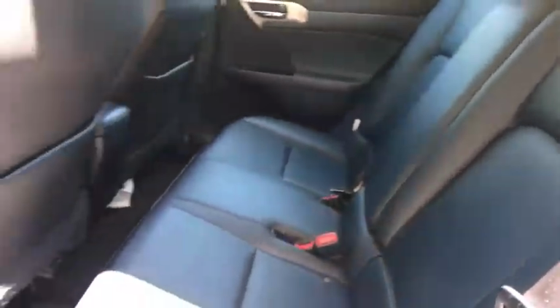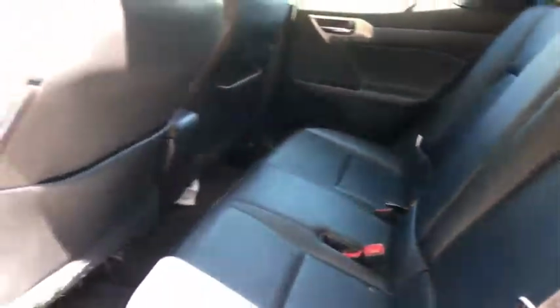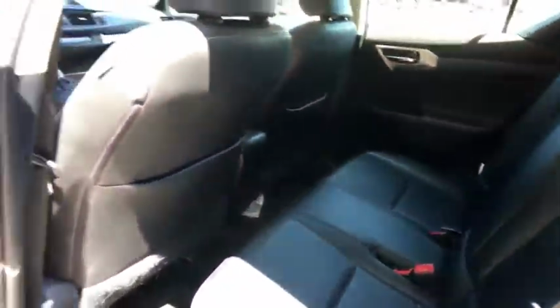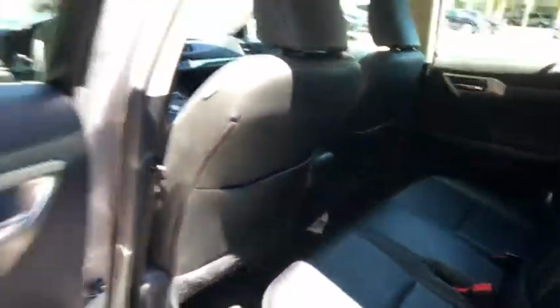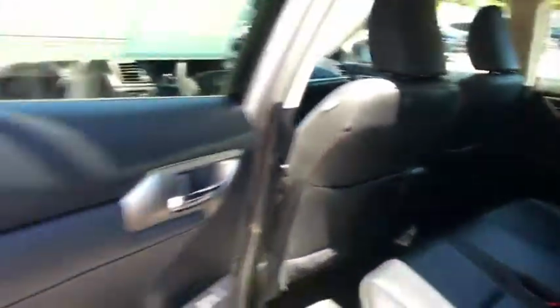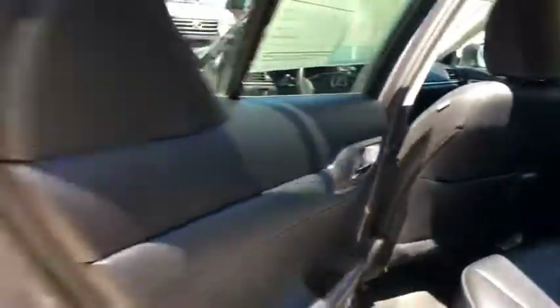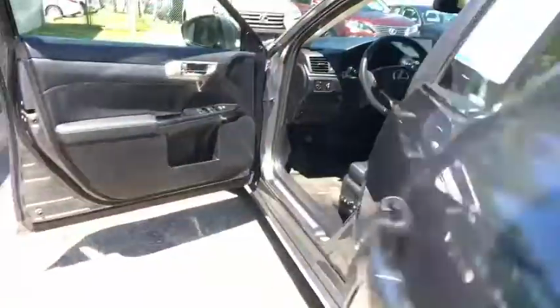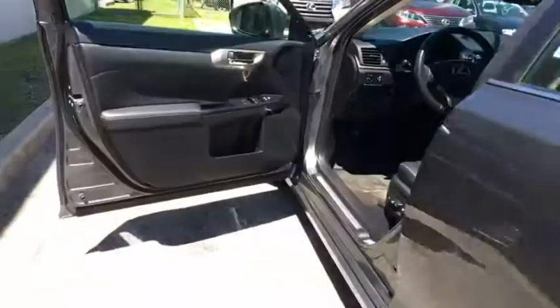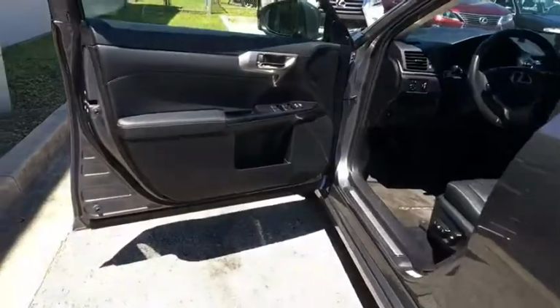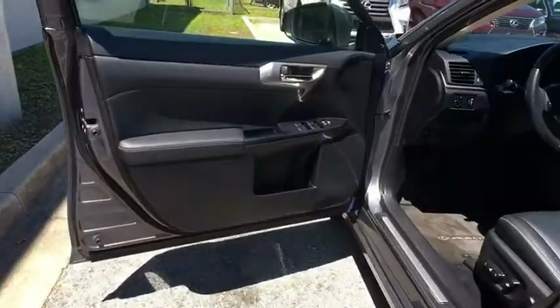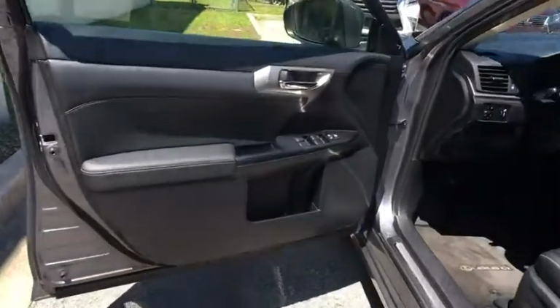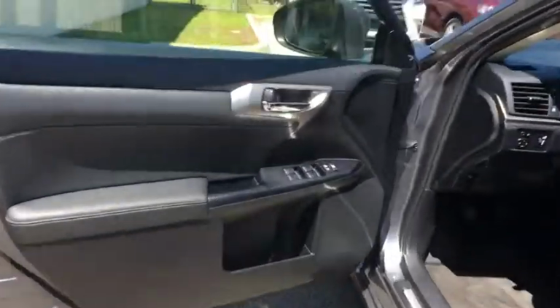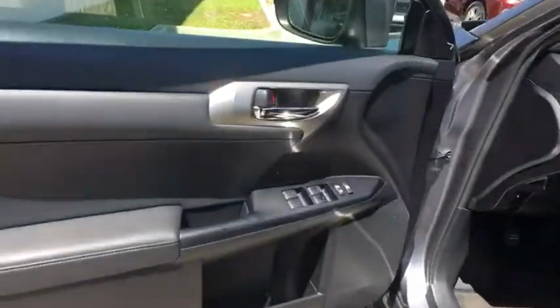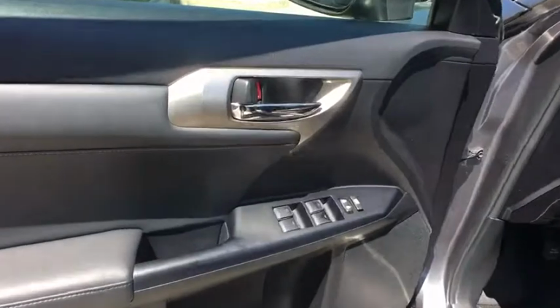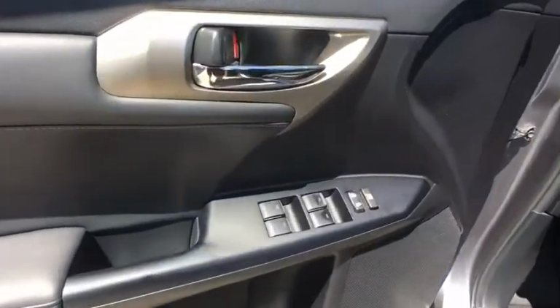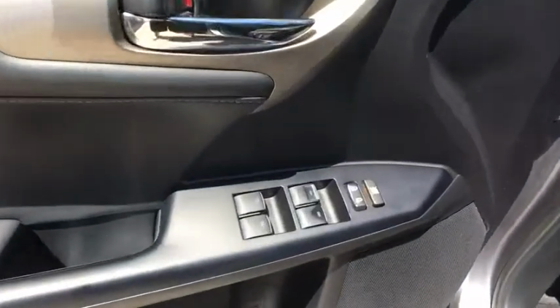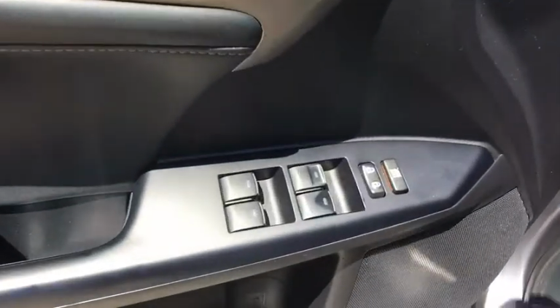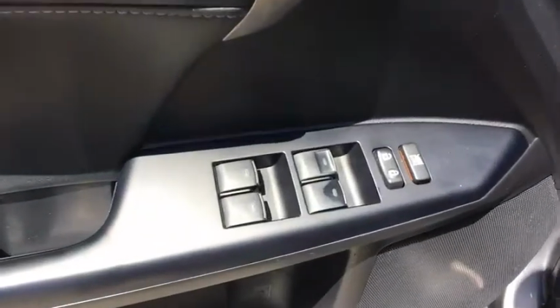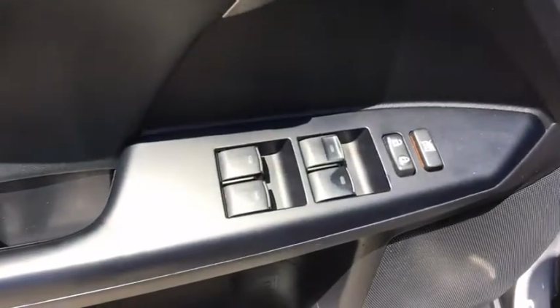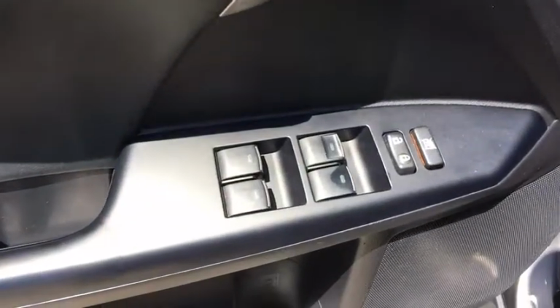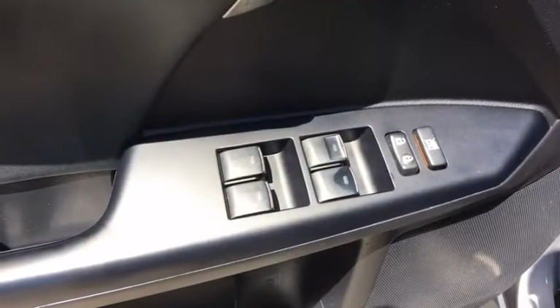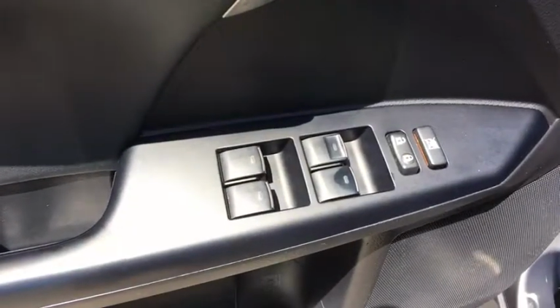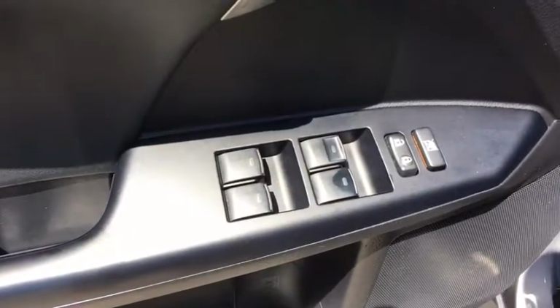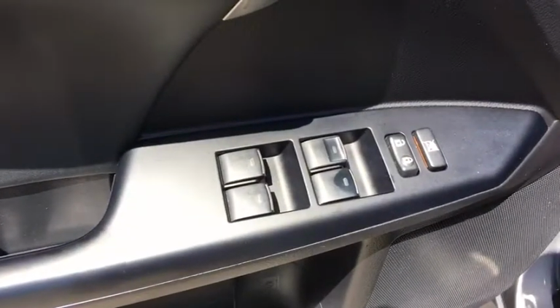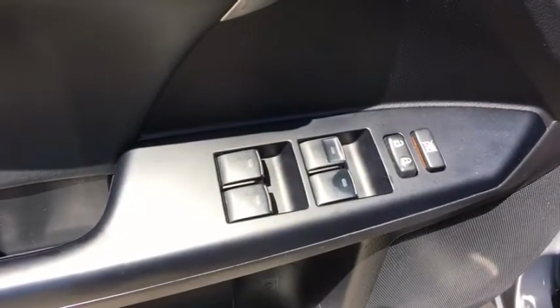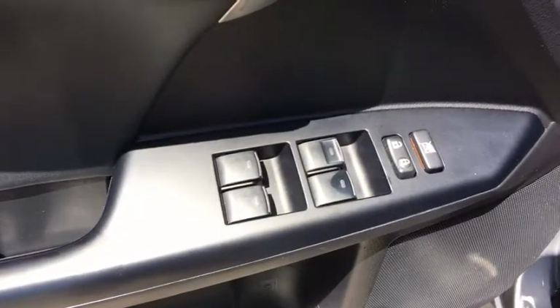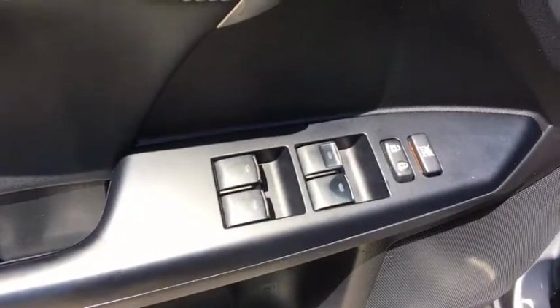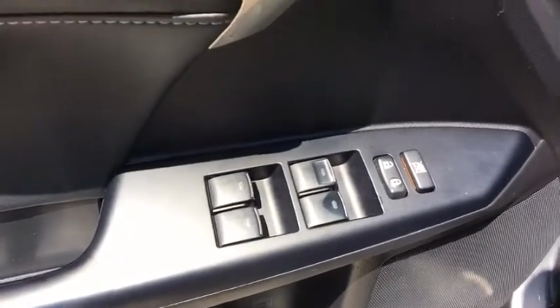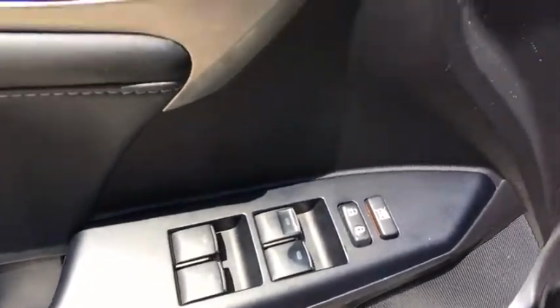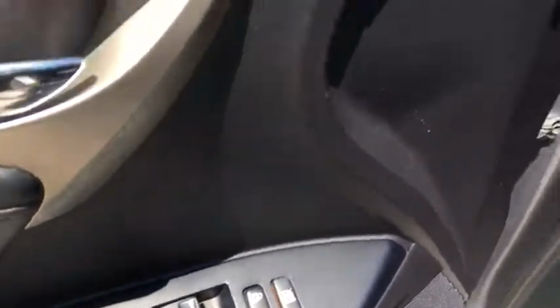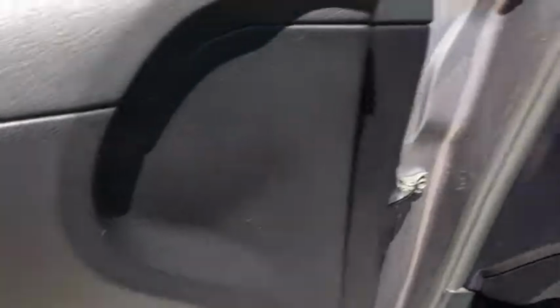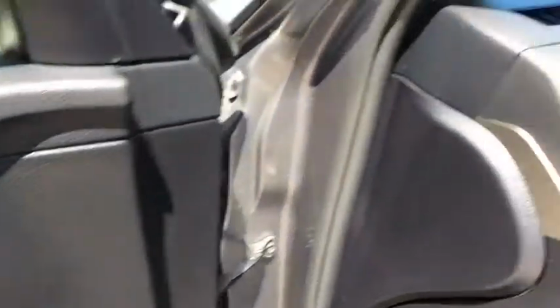Cruise control, floor mats, keyless start, aluminum wheels, climate control, AM FM stereo radio, rear defrost, front wheel drive, MP3 player.